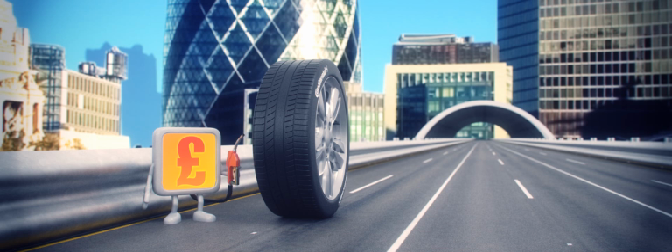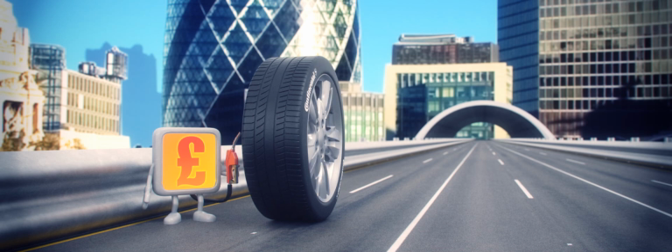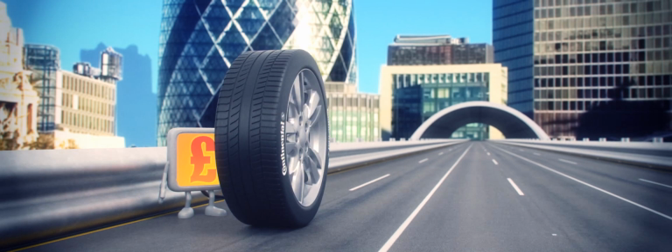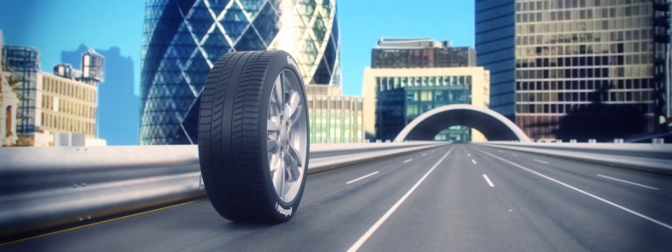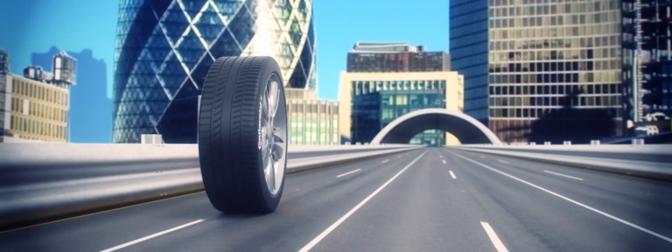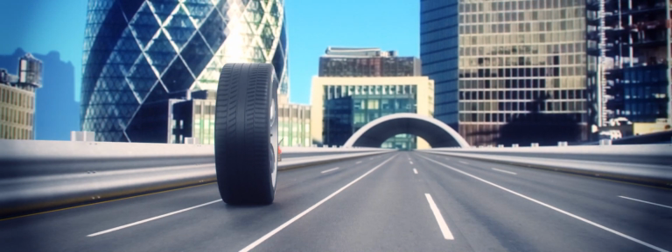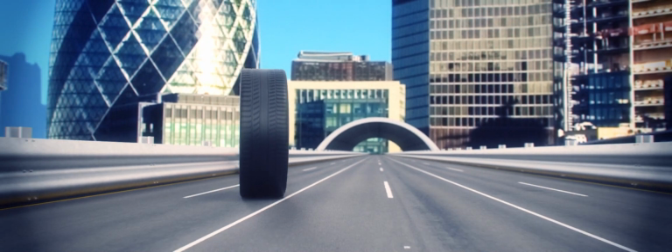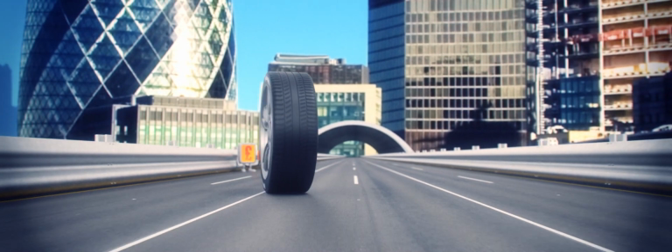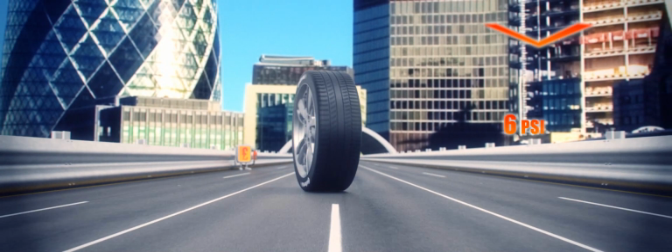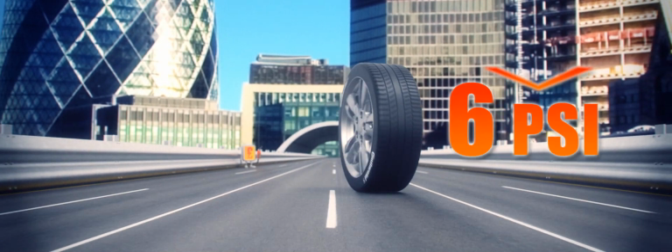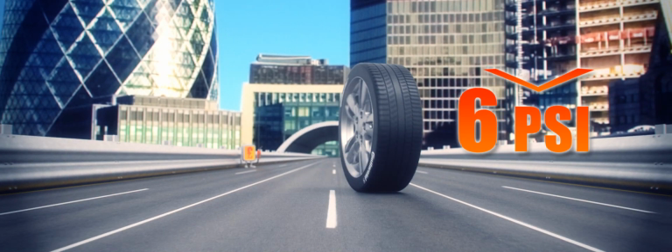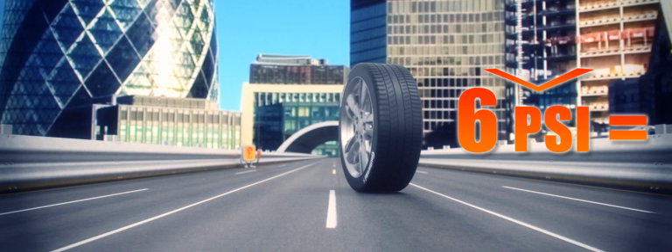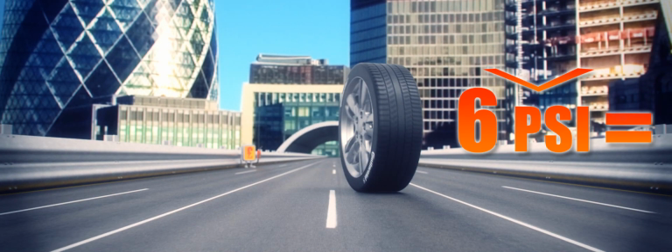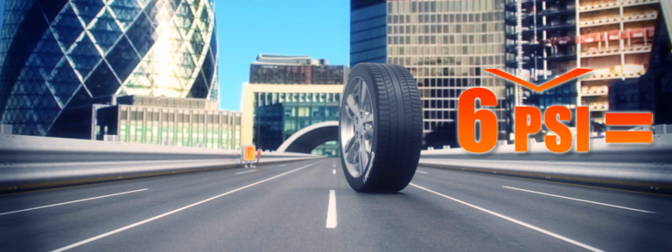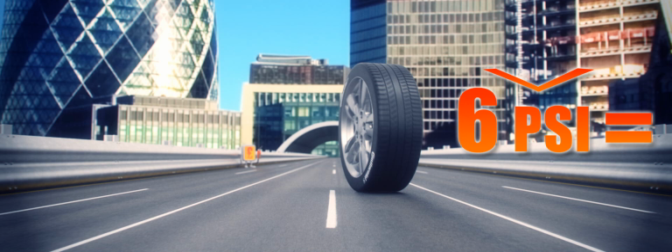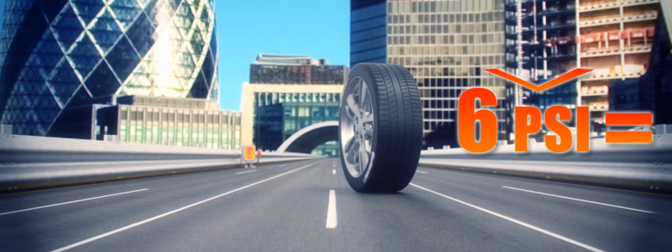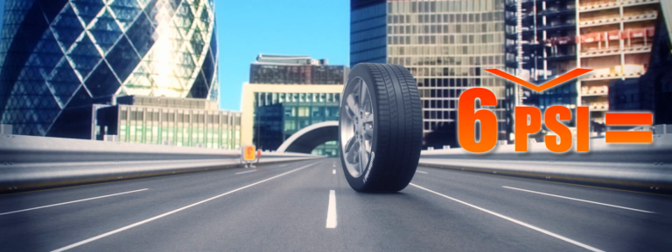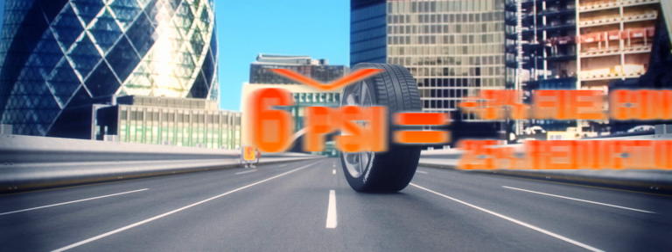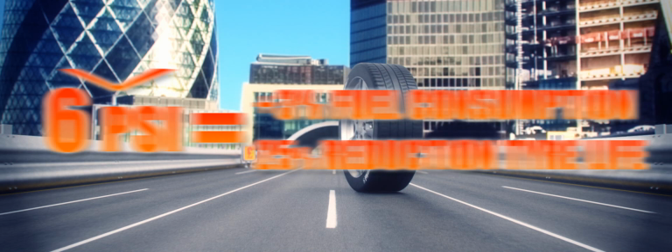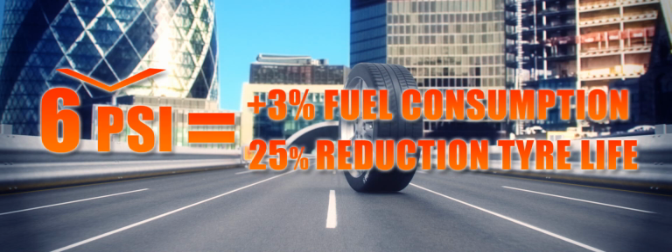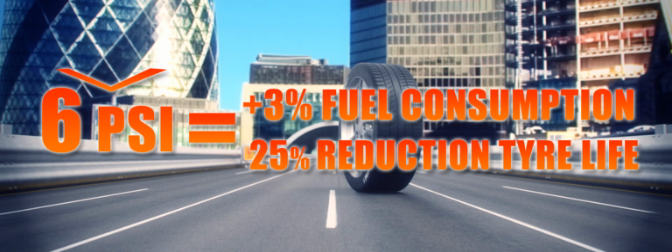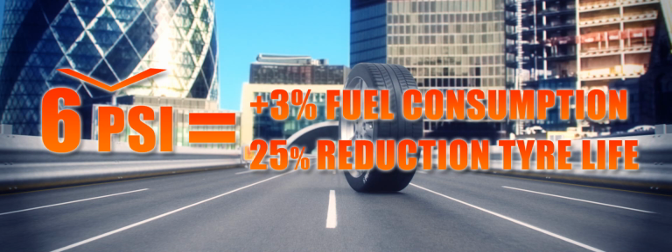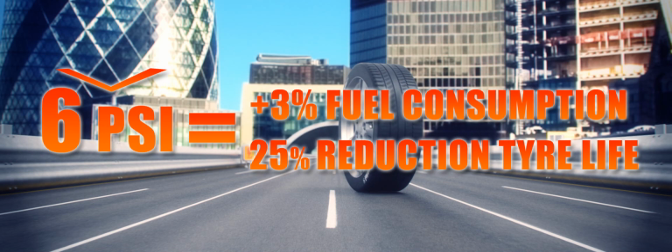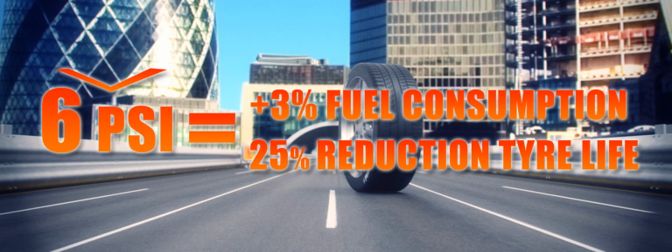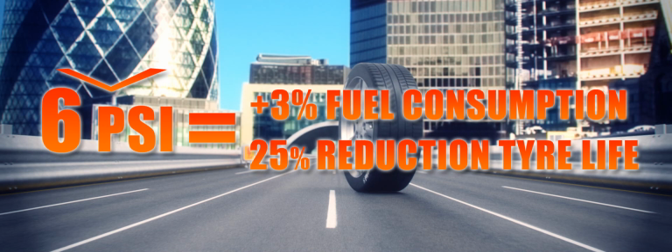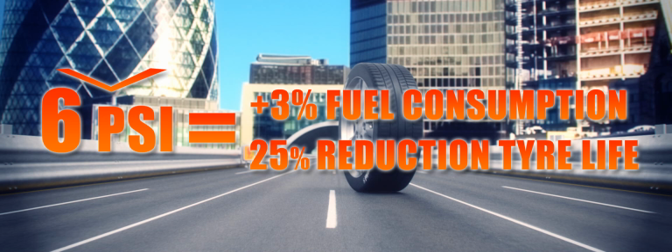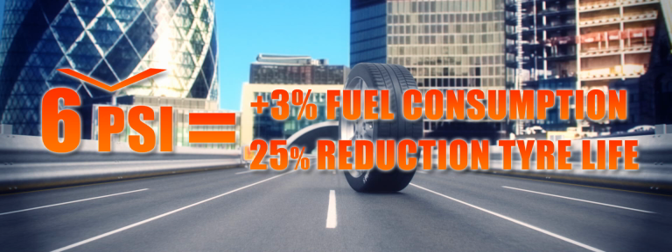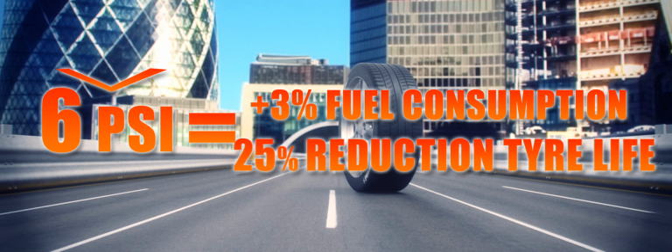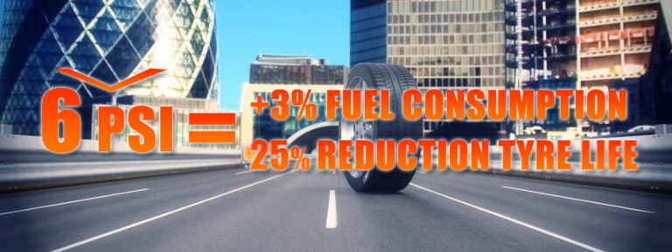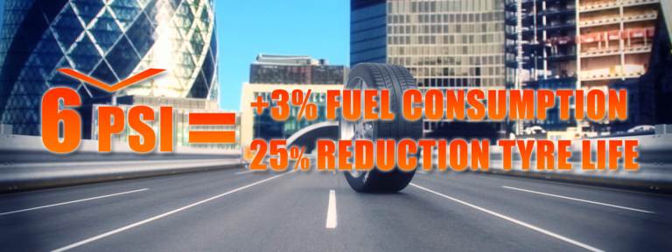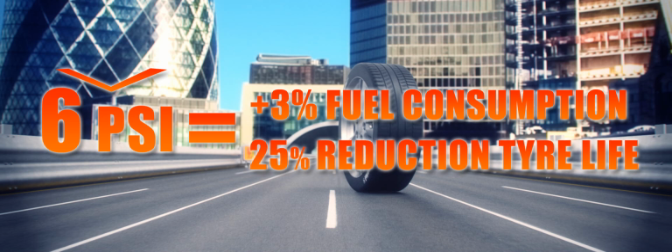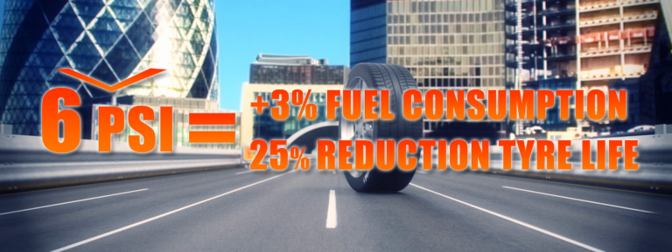While you may not even notice that you're driving on under-inflated tyres, under-inflation by just 6 psi can increase your fuel consumption by 3% and reduce the life of your tyre by 25%.